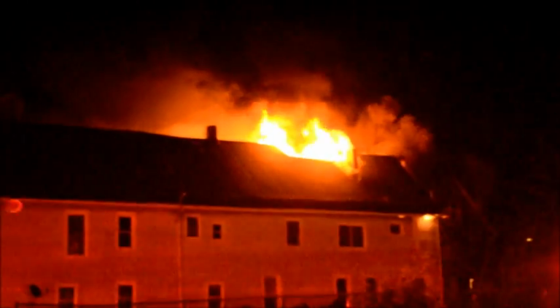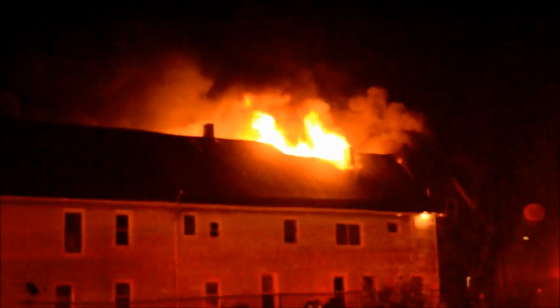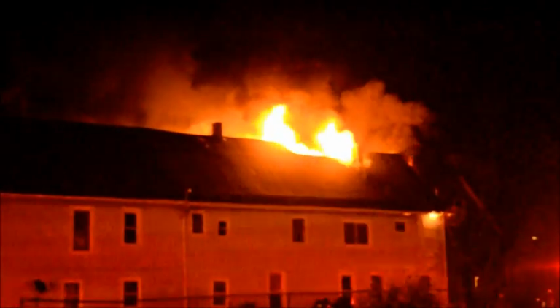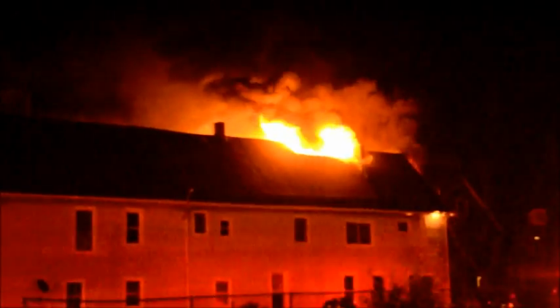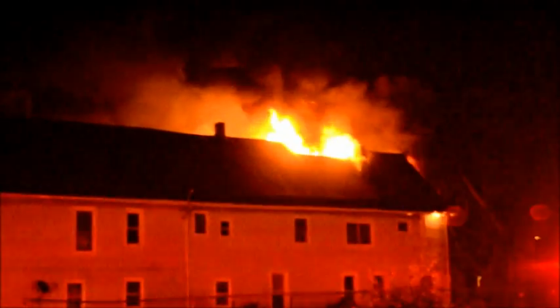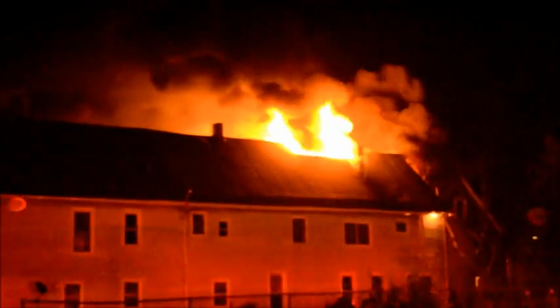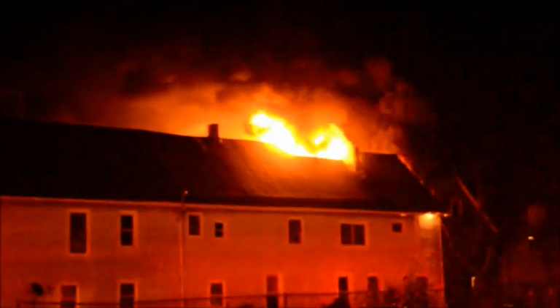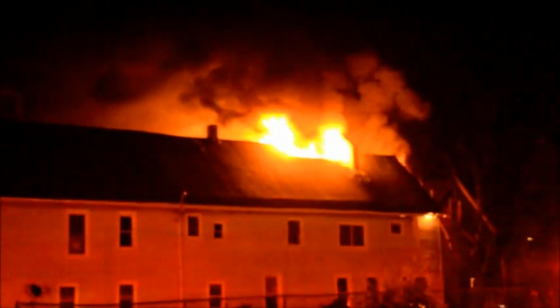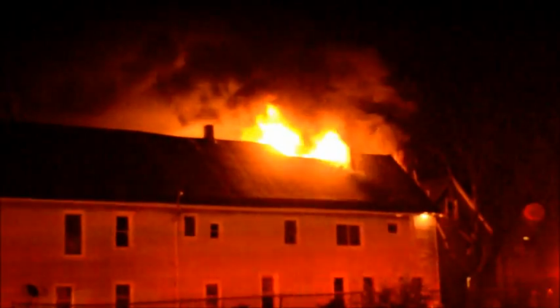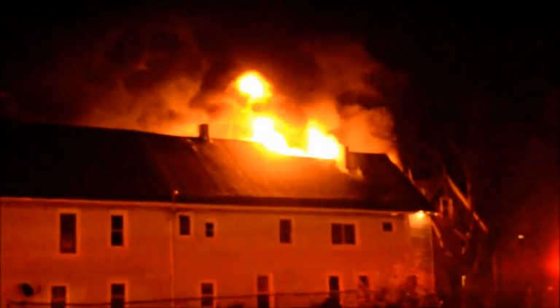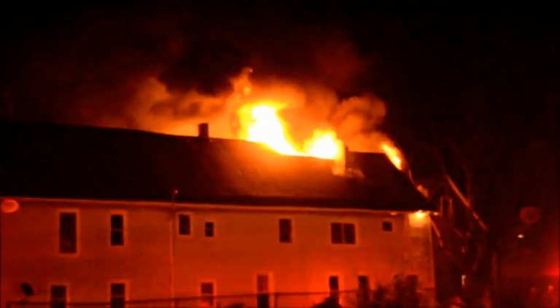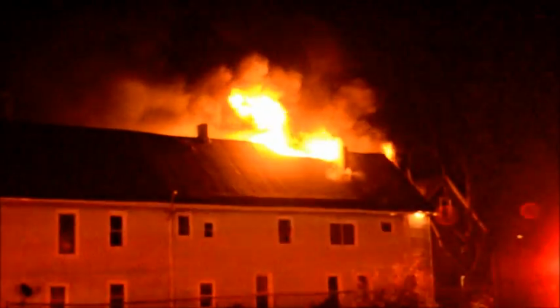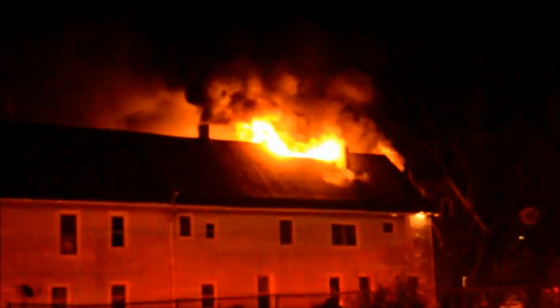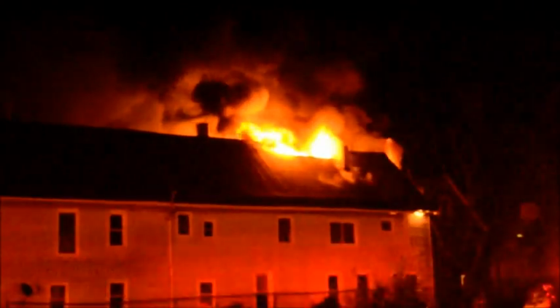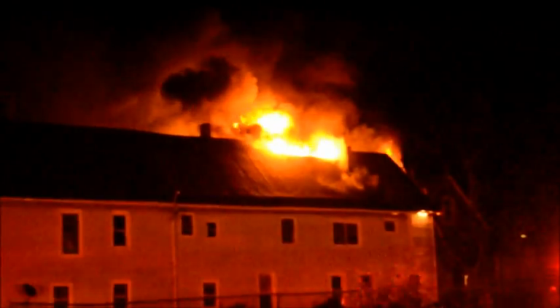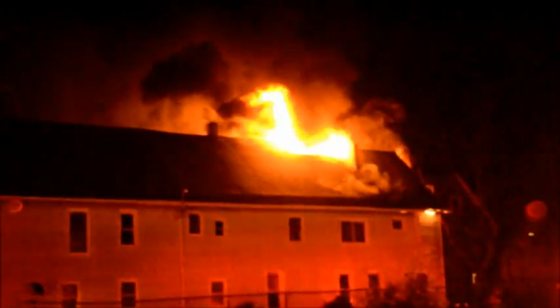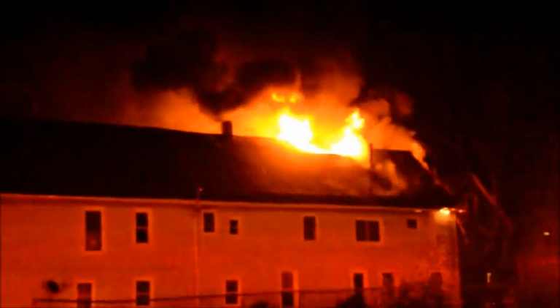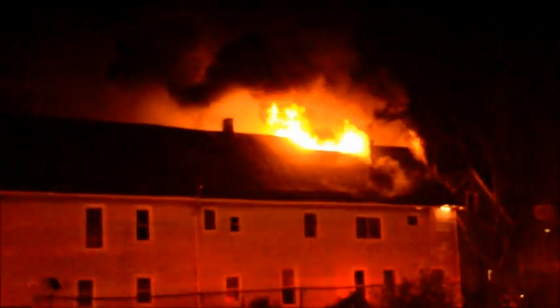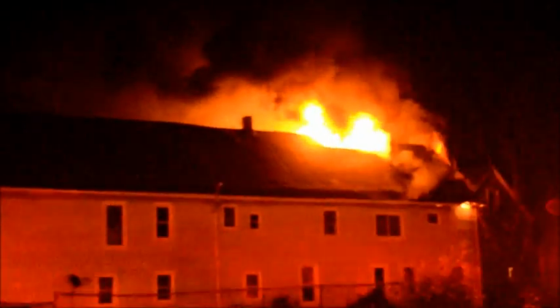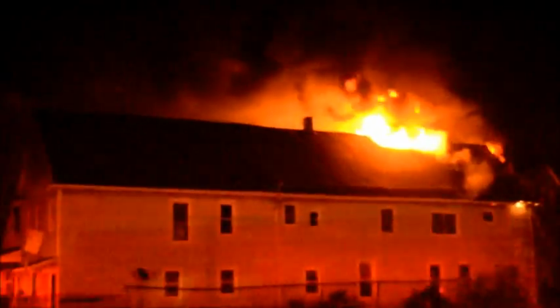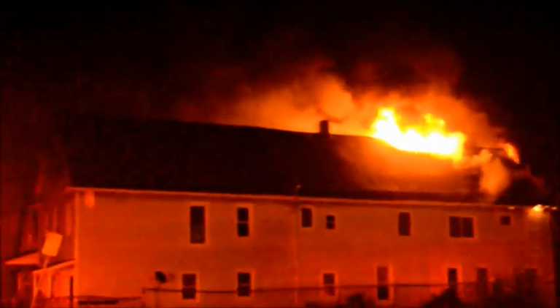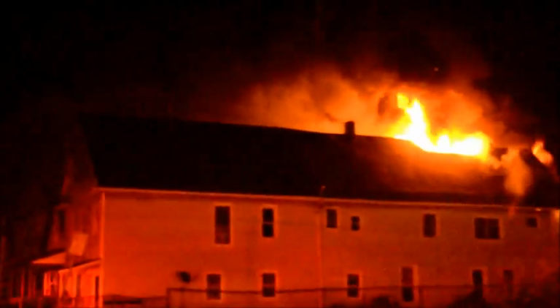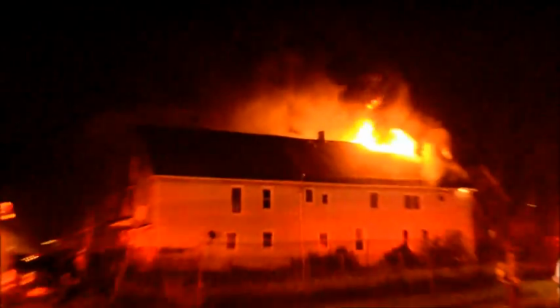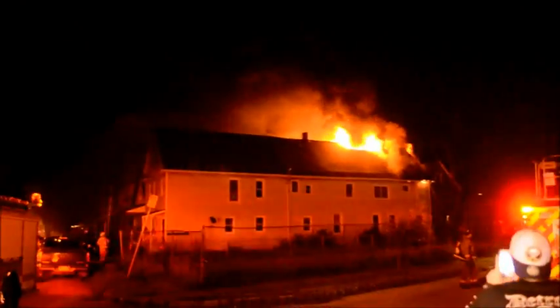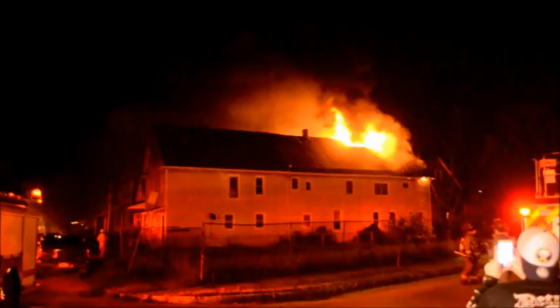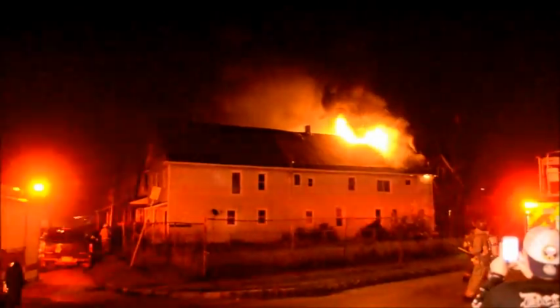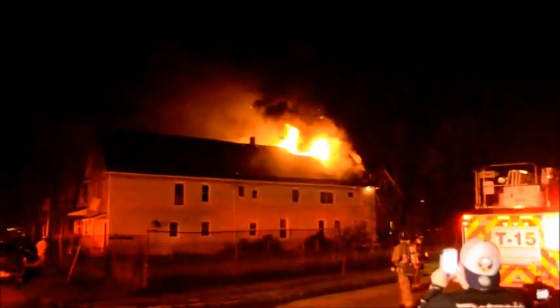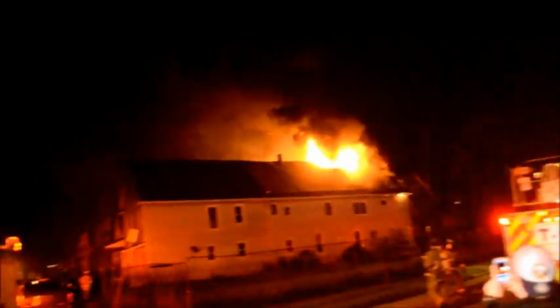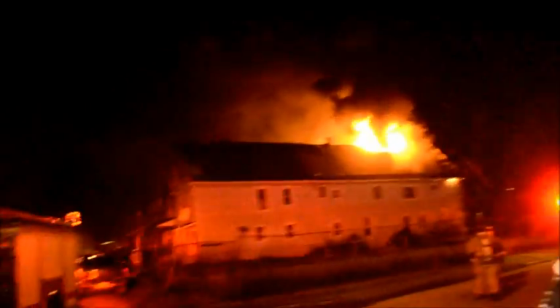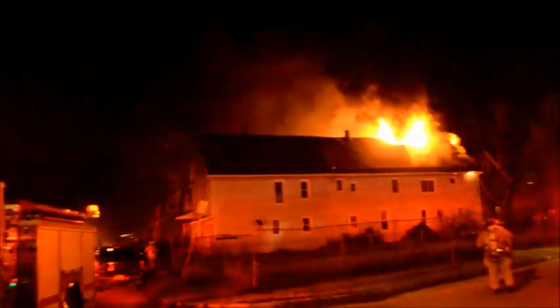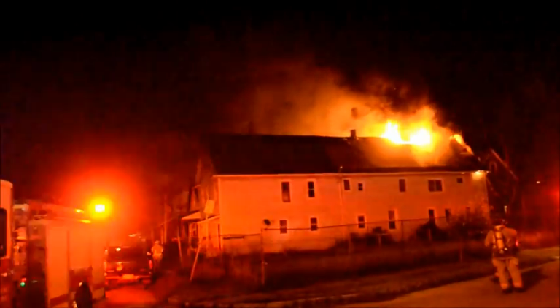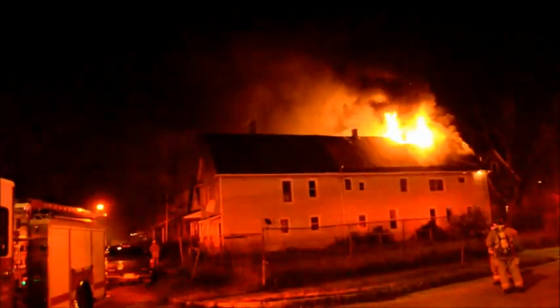4-6 on truck 50, you want us to set up for aerial? 4-6, this fire's pretty rough right now, I'm not putting anybody up. No, you want to defensively set the aerial up.